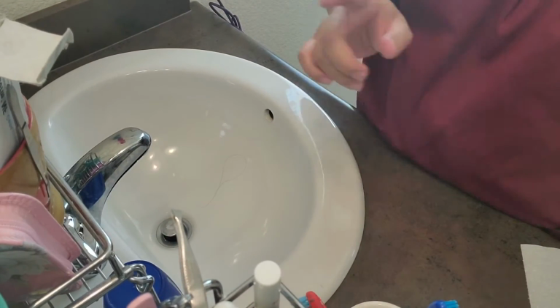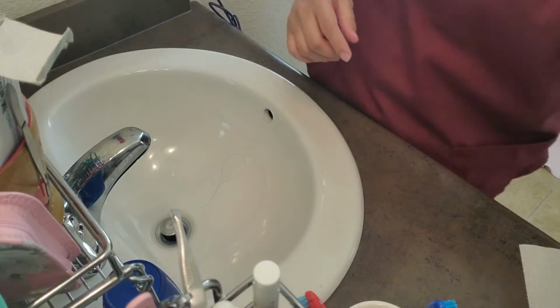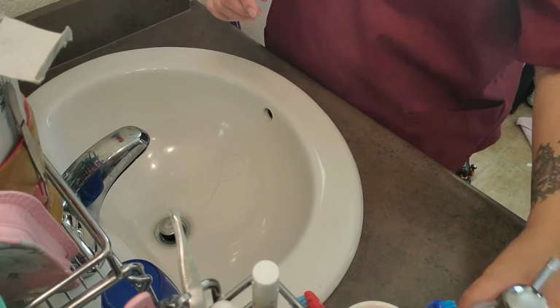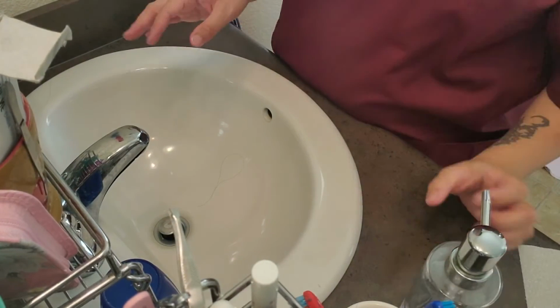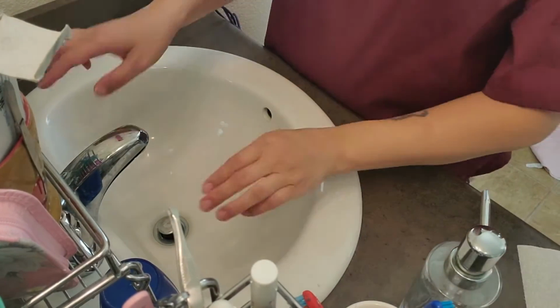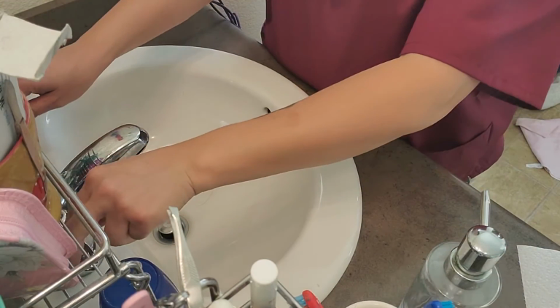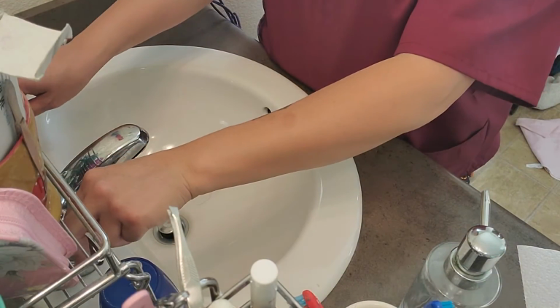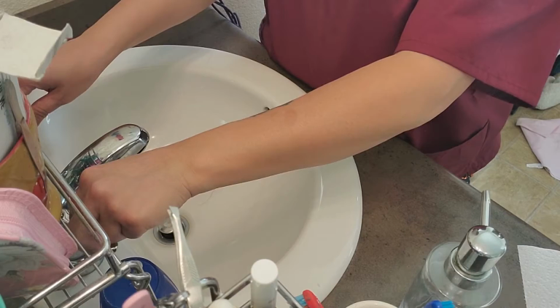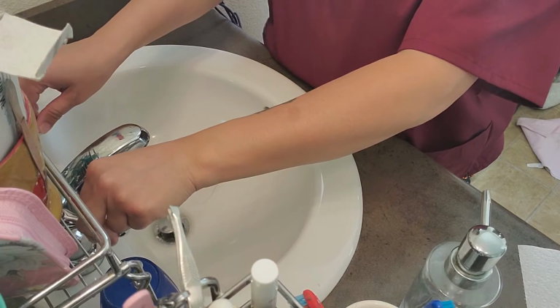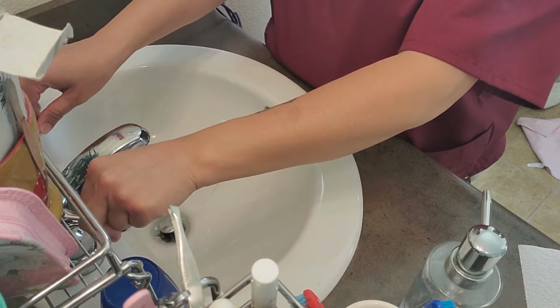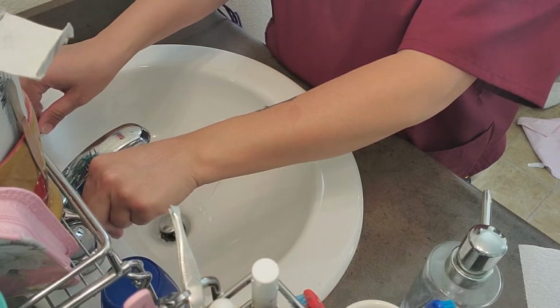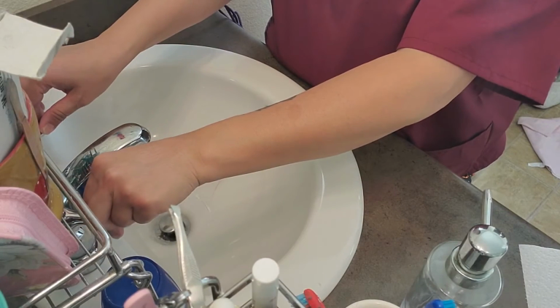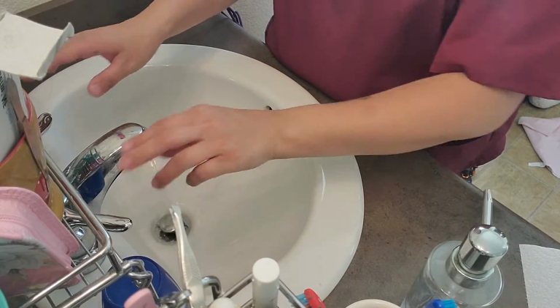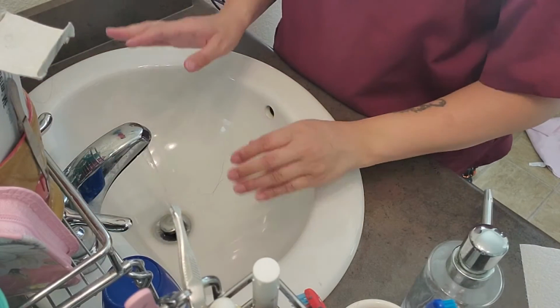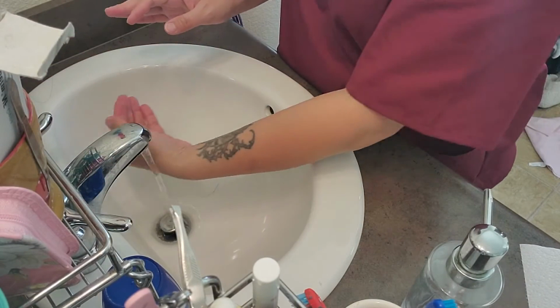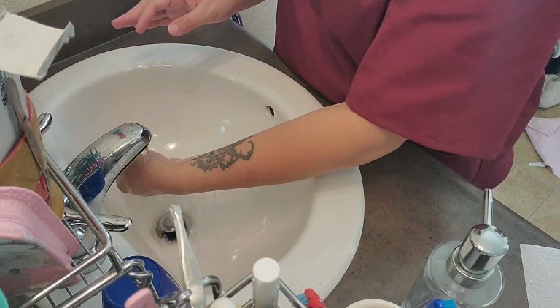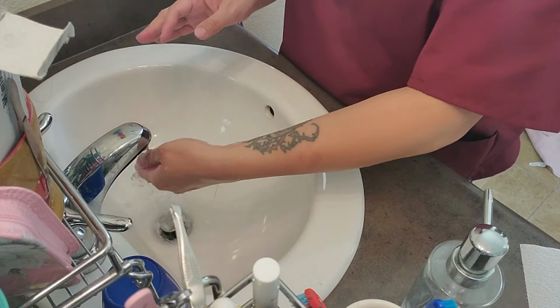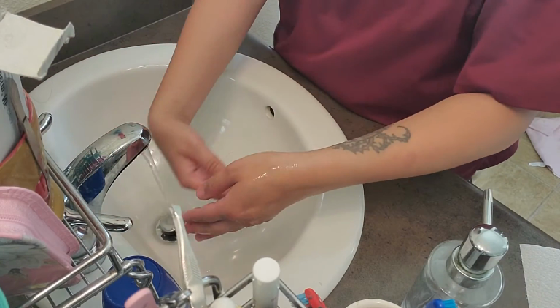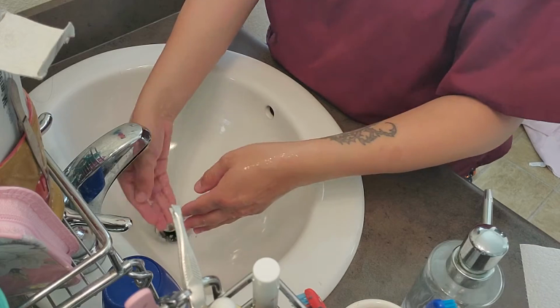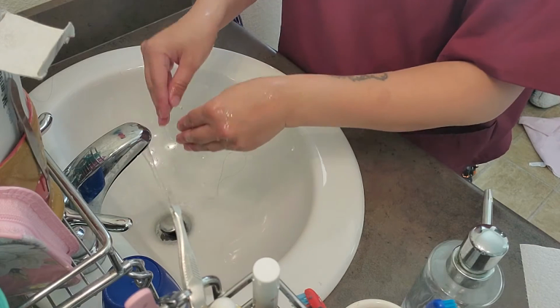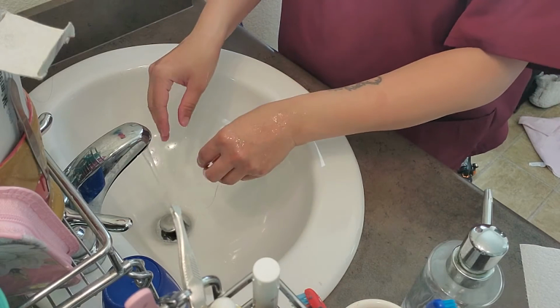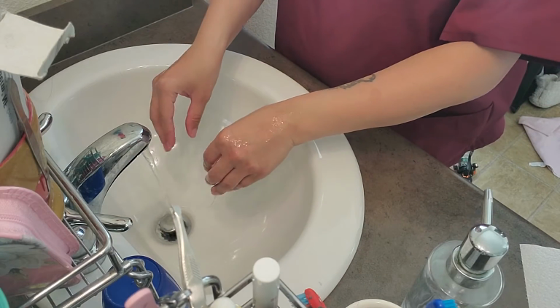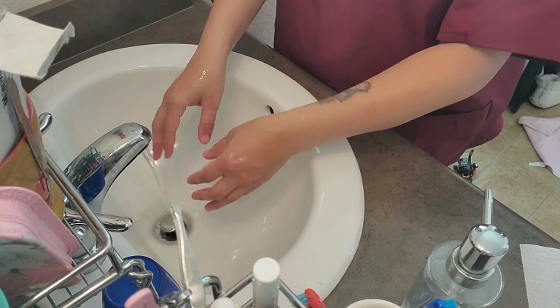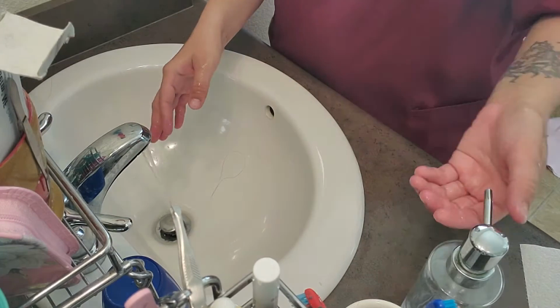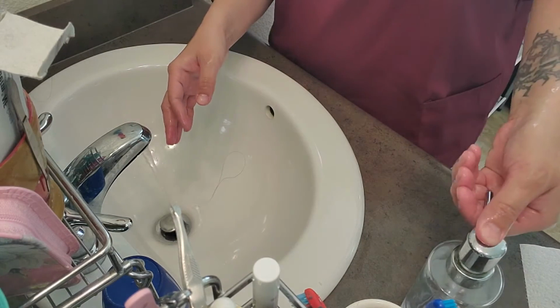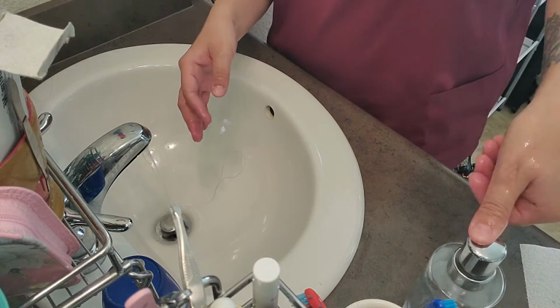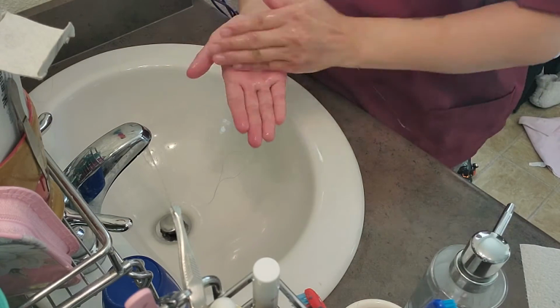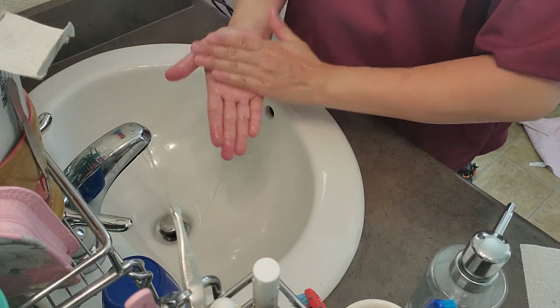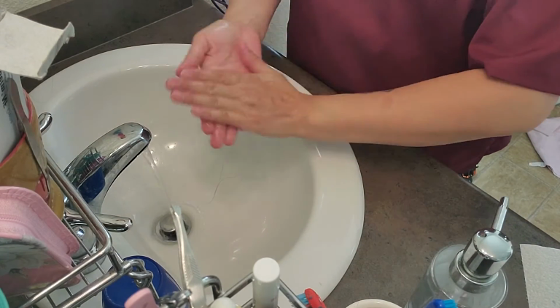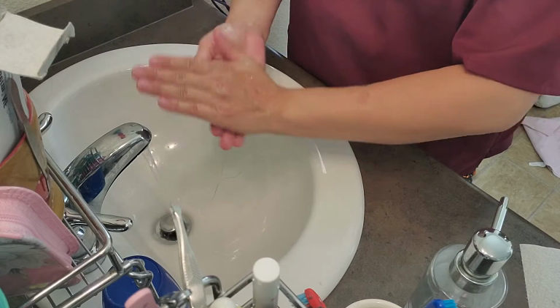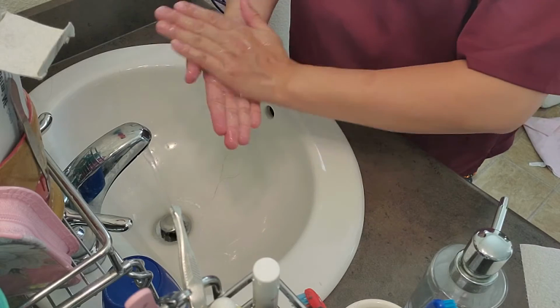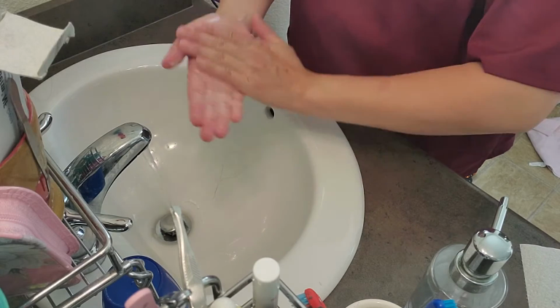First, you want to turn on the water. Make sure it's nice and warm. You're gonna wet your hands, grab some soap, and rub it in.